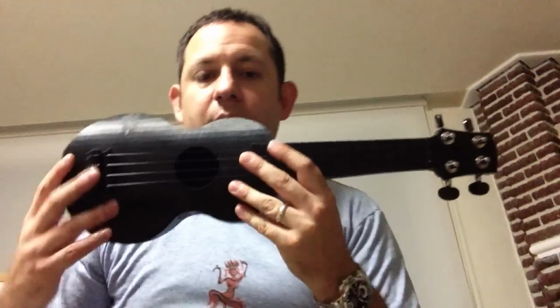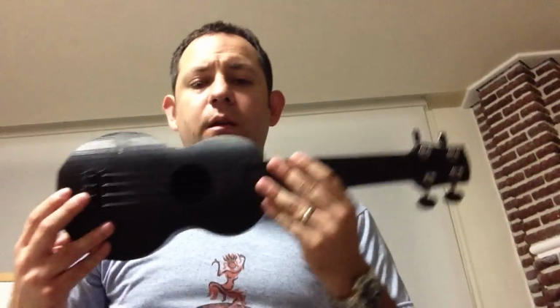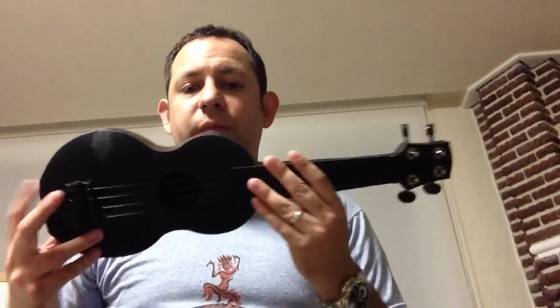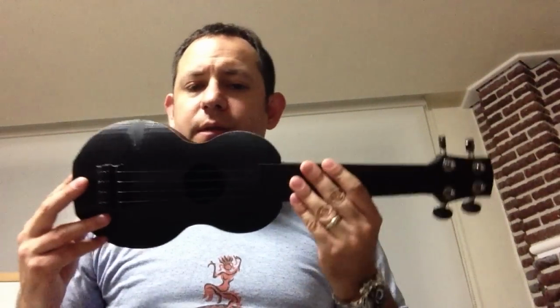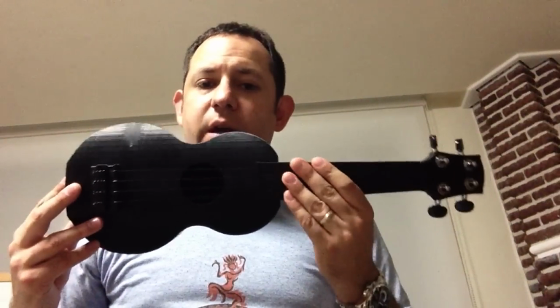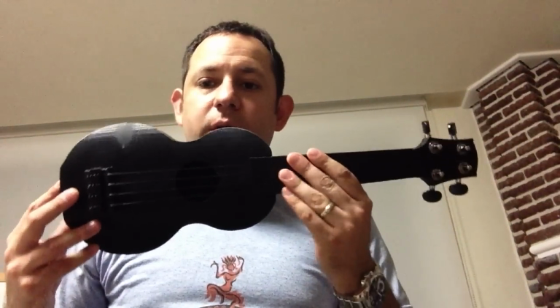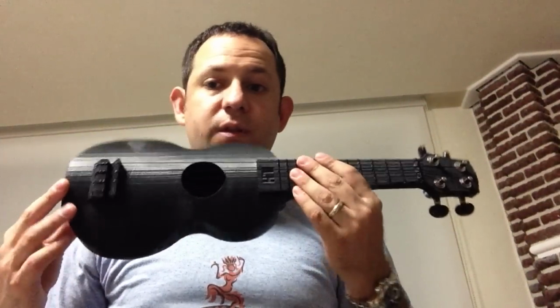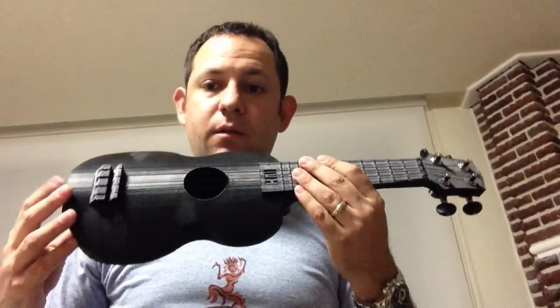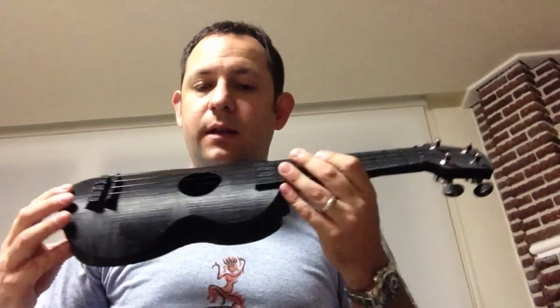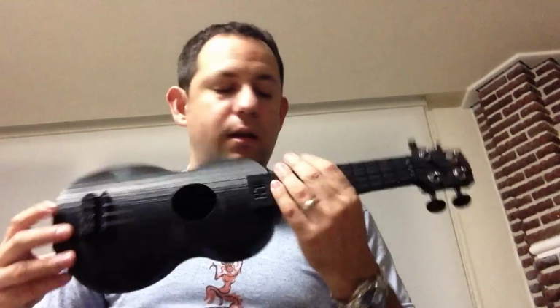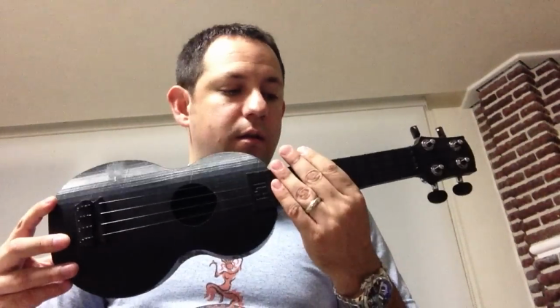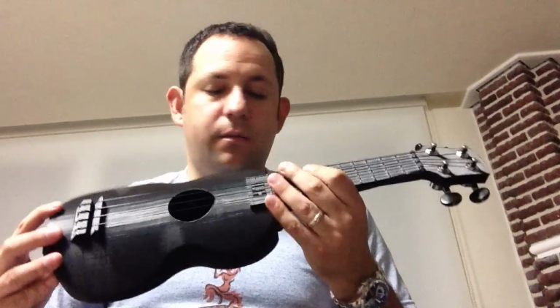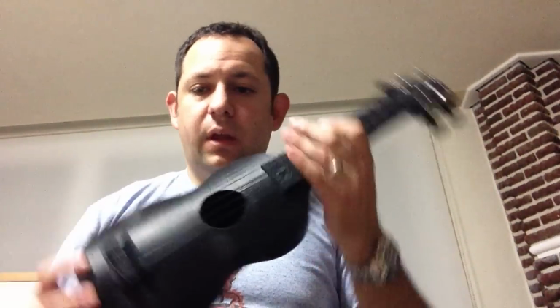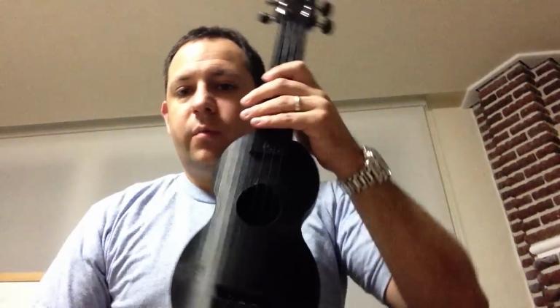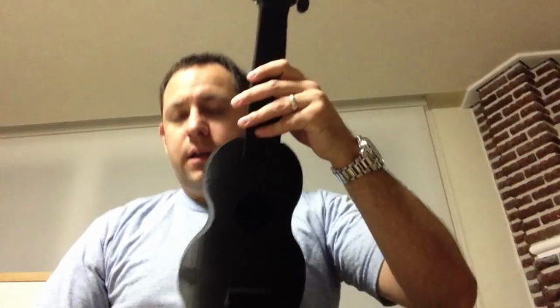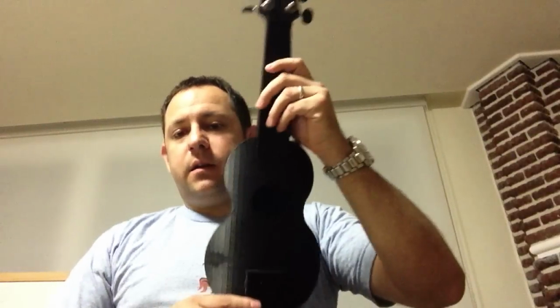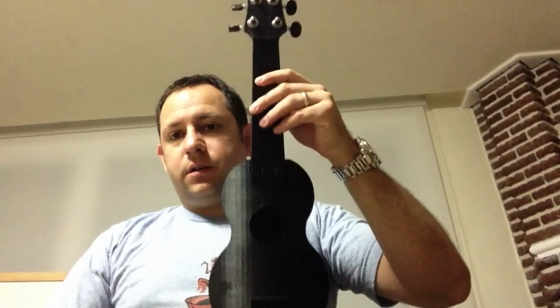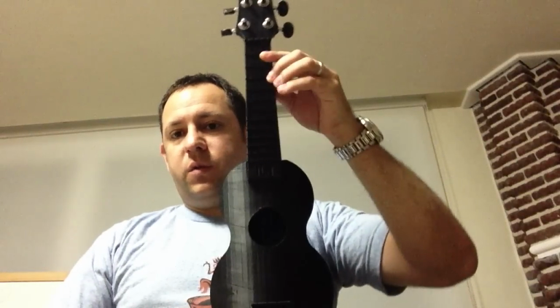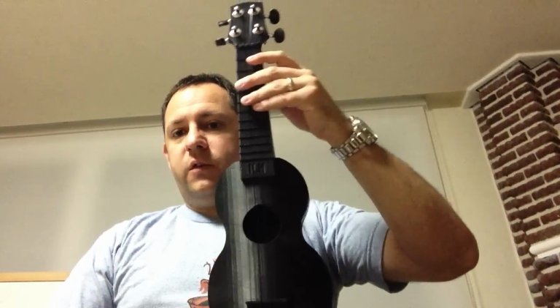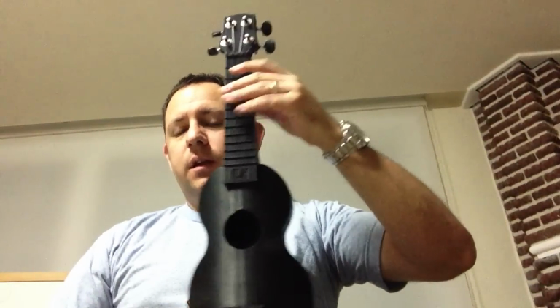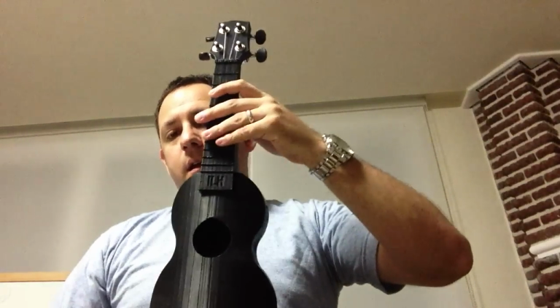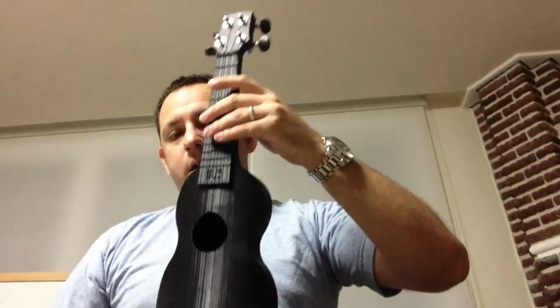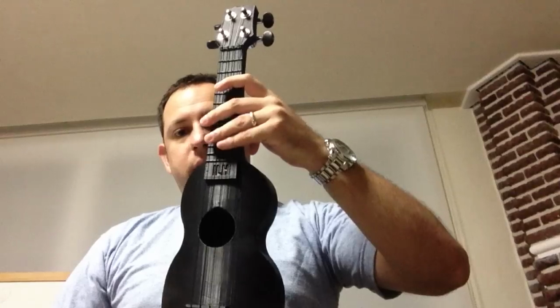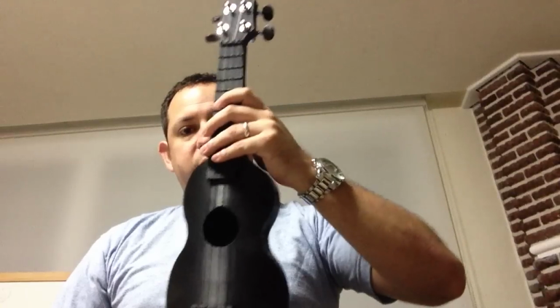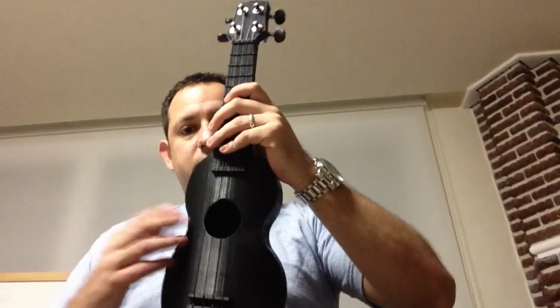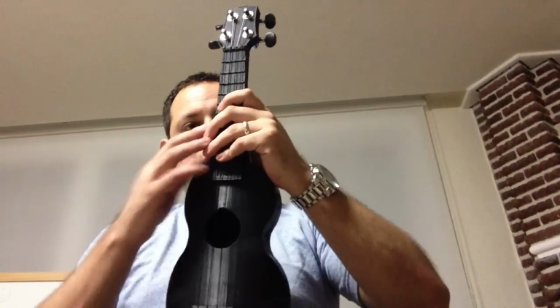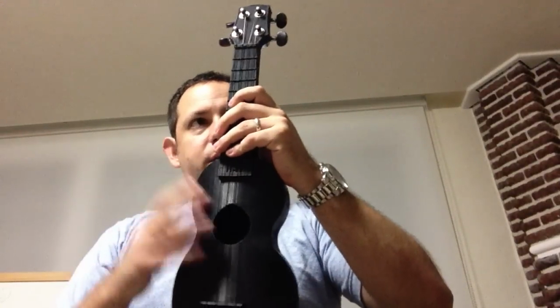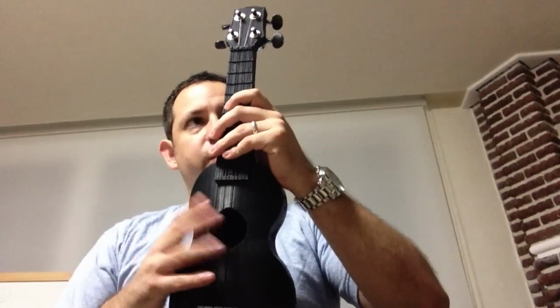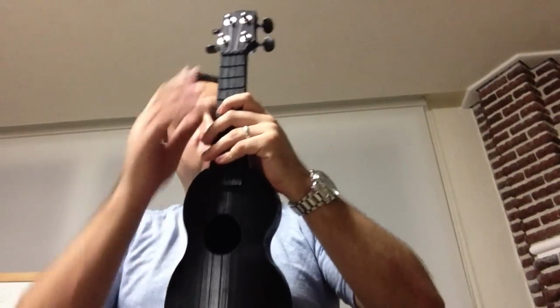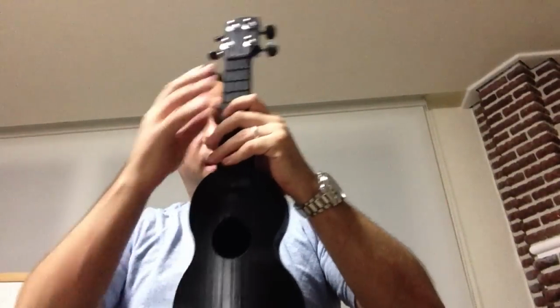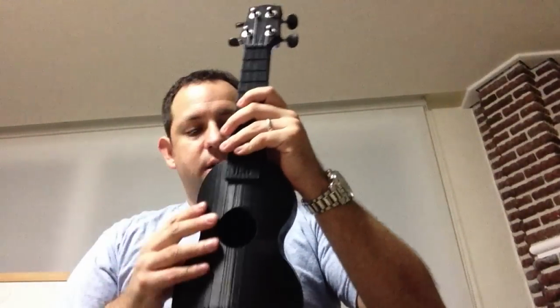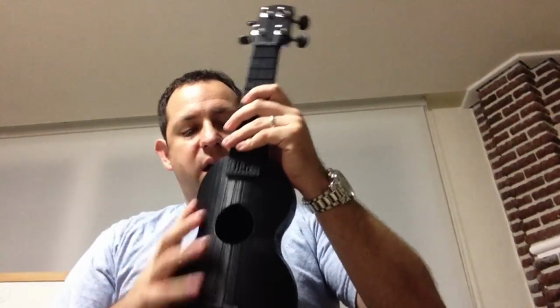Hello, this is my 3D printed ukulele. The body and the neck were actually printed vertically, and they were printed separately — I printed the neck and then the body.